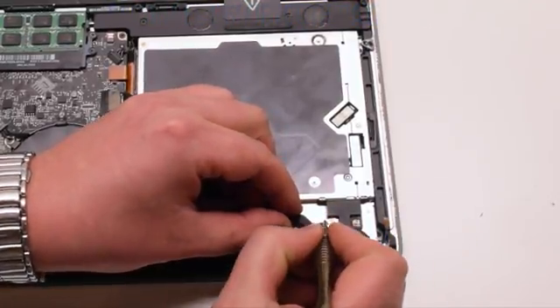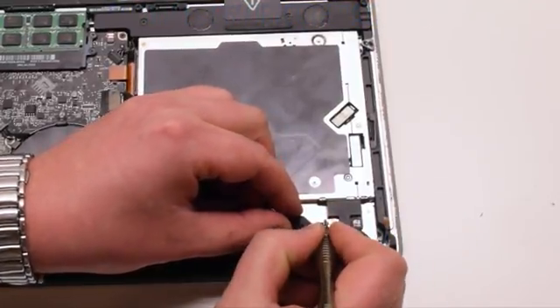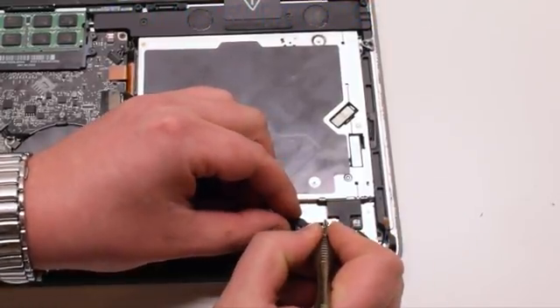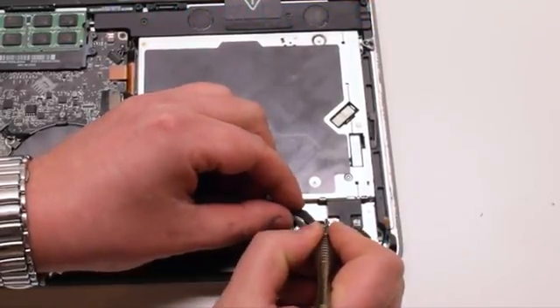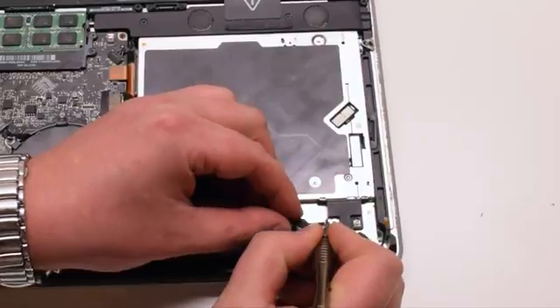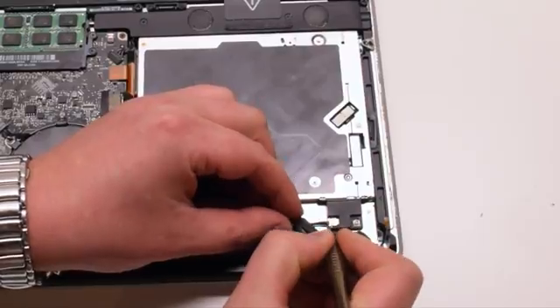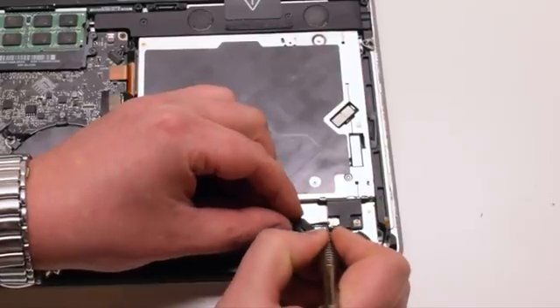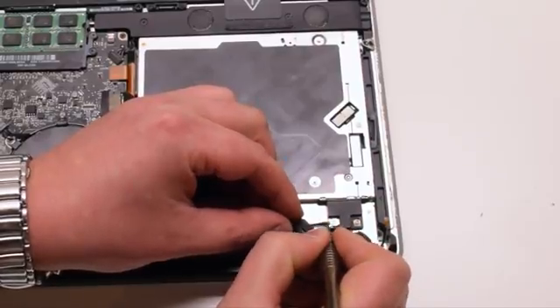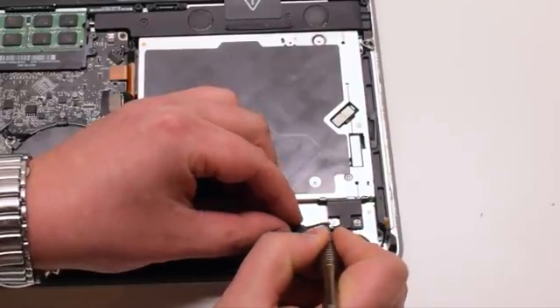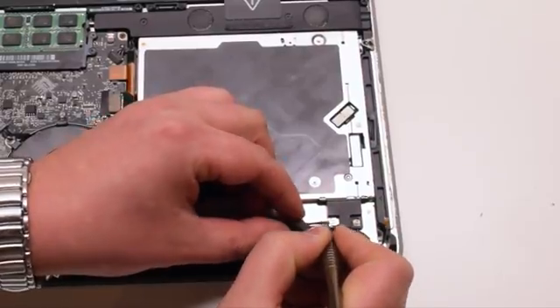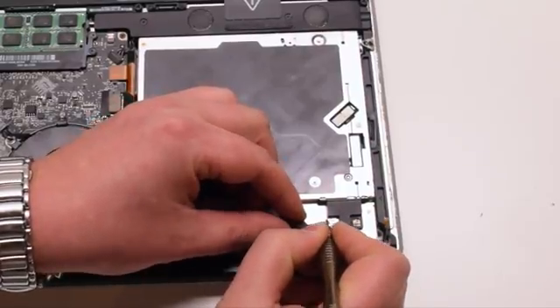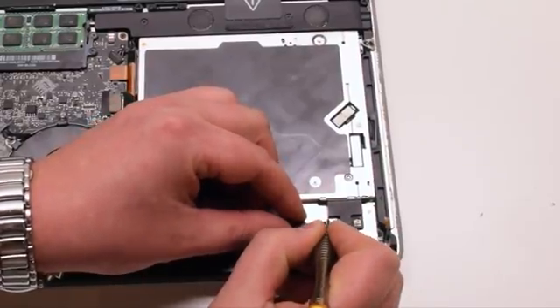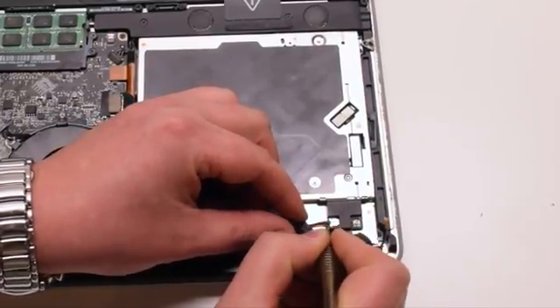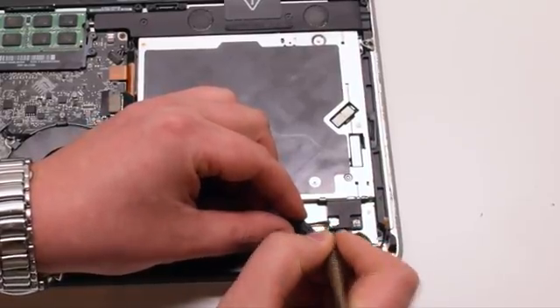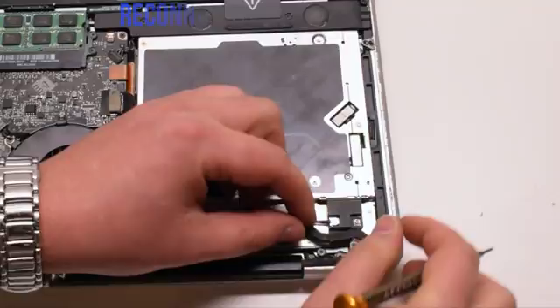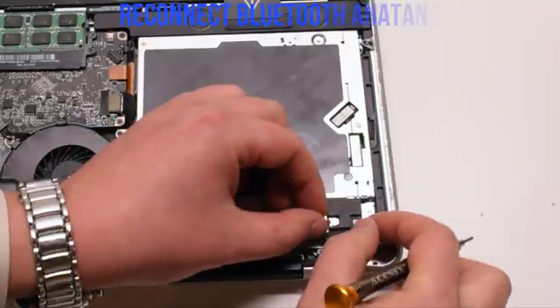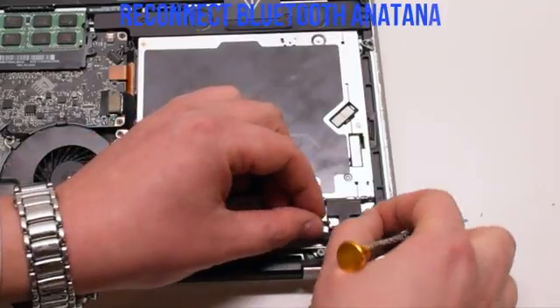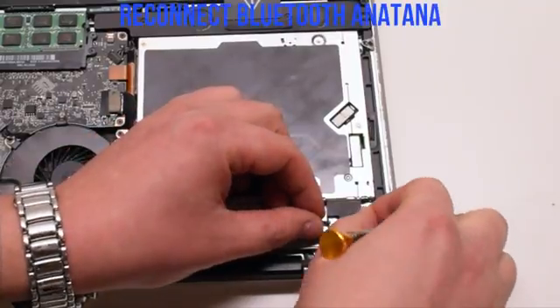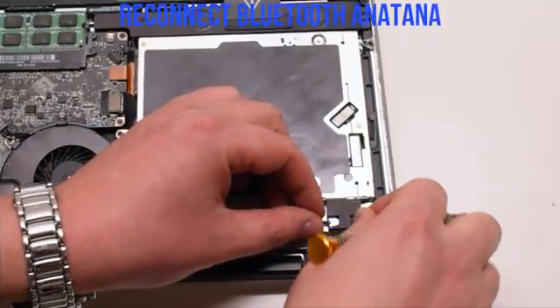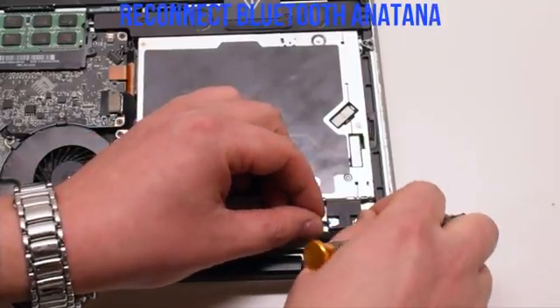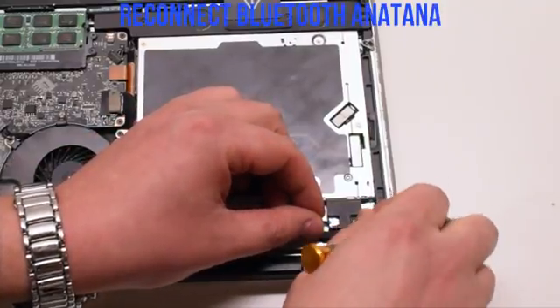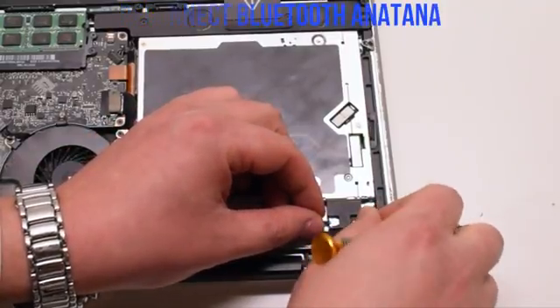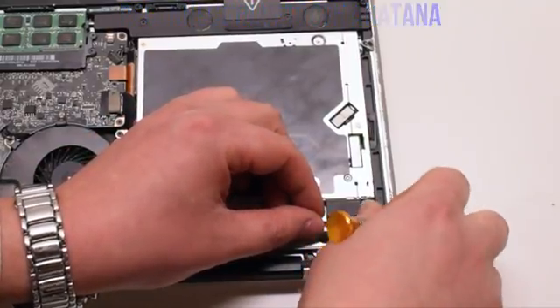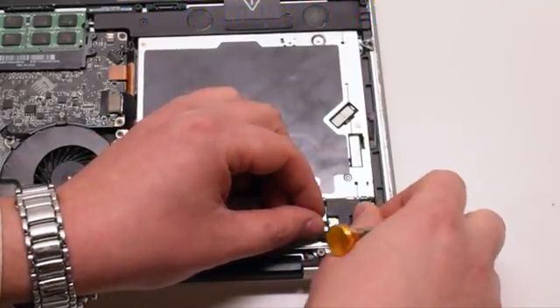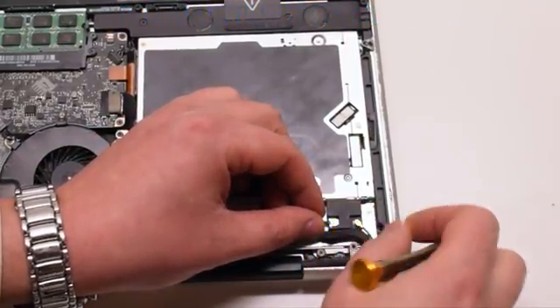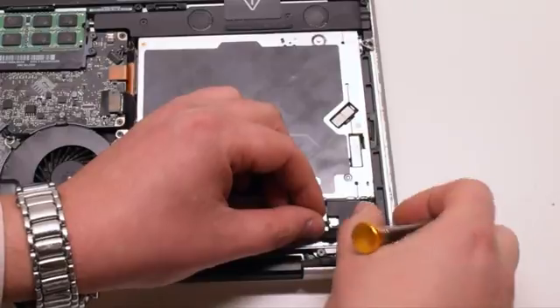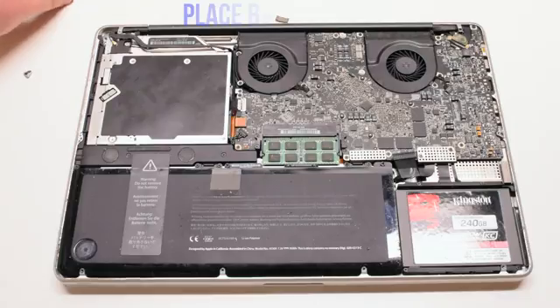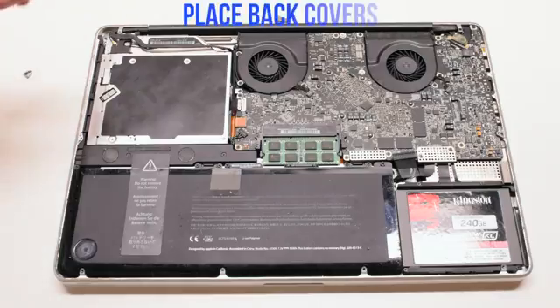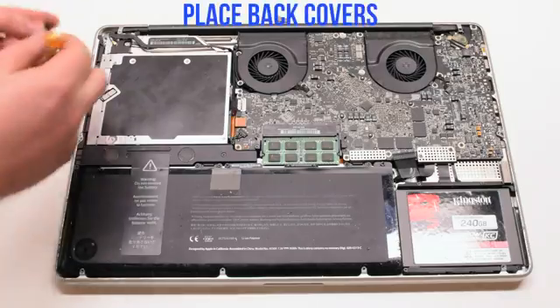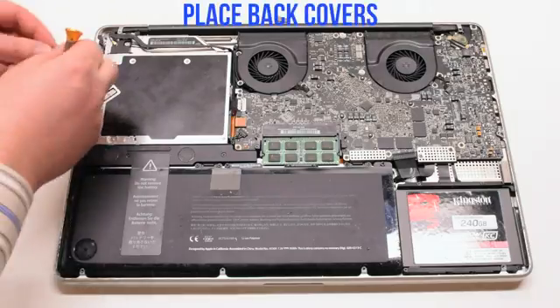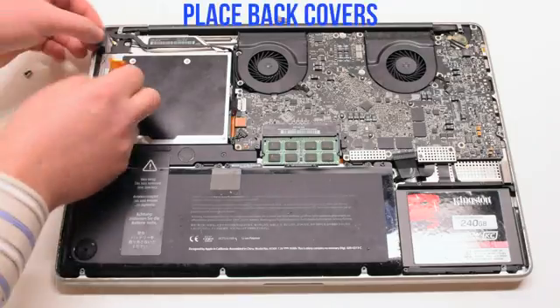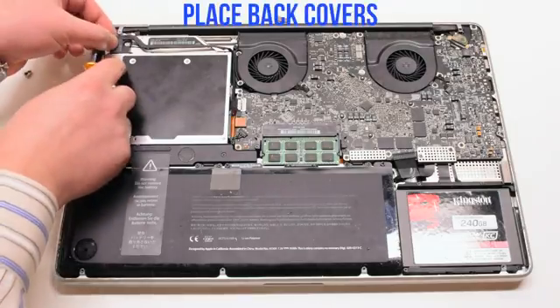You can use the screwdriver to gently pry the cable in. Go ahead and reconnect the Bluetooth antenna by placing it over the socket and gently pressing it in. Place the covers back.